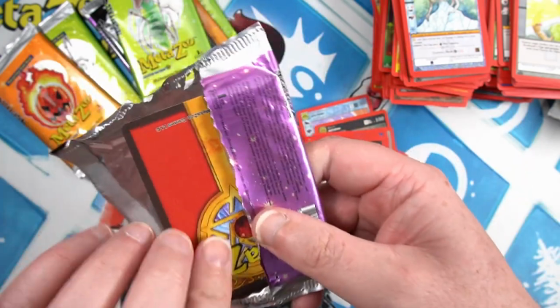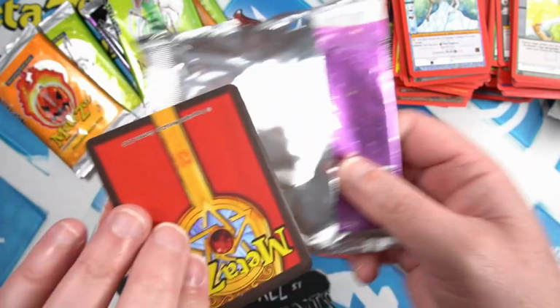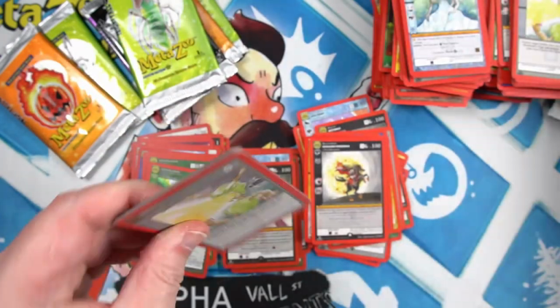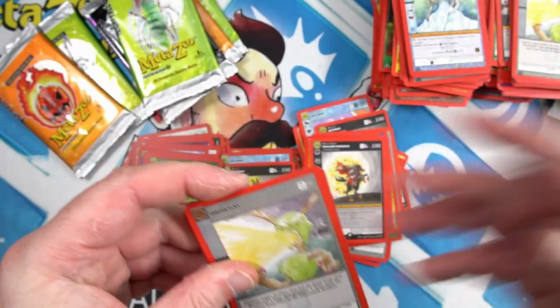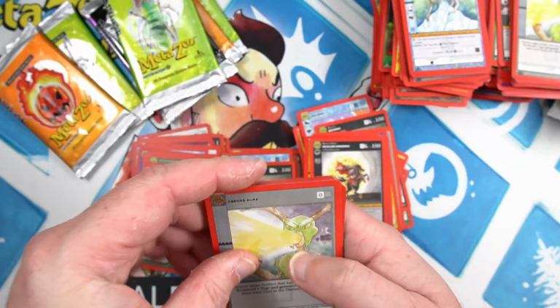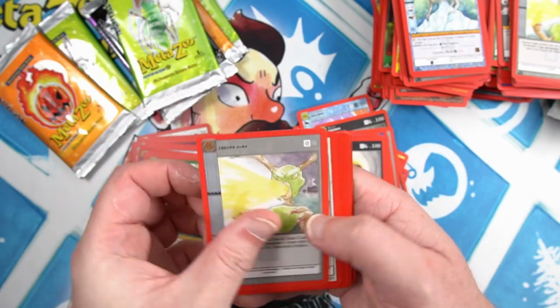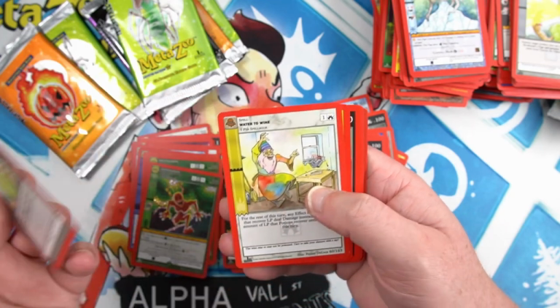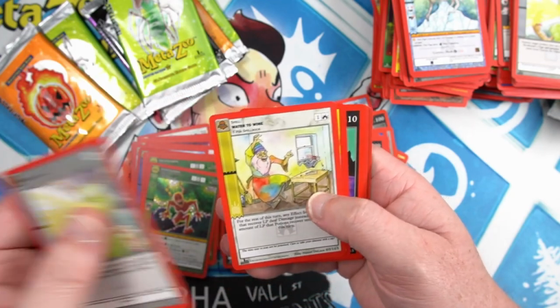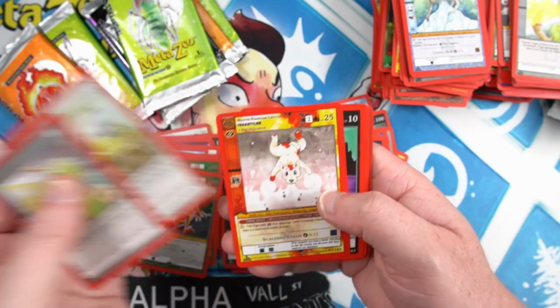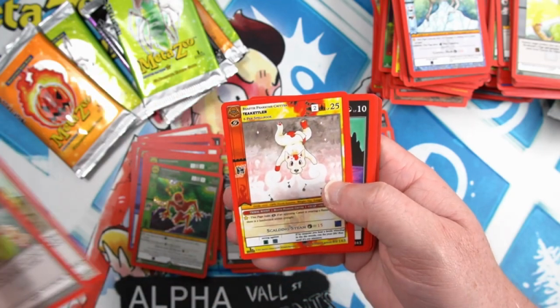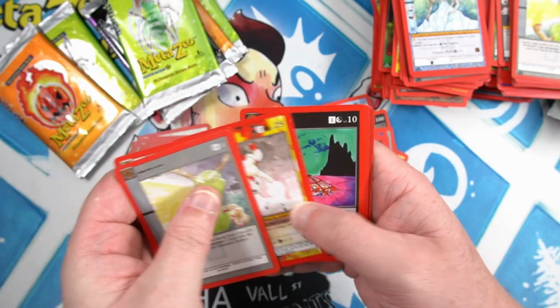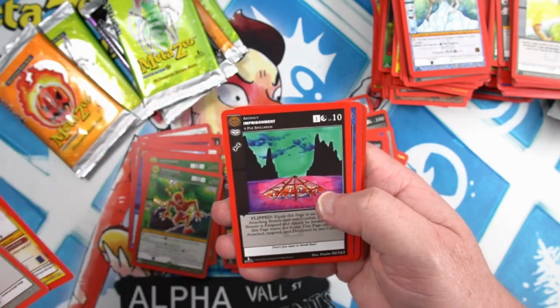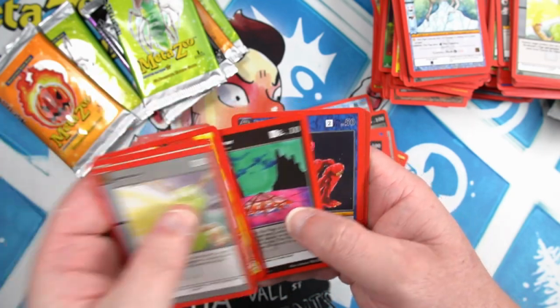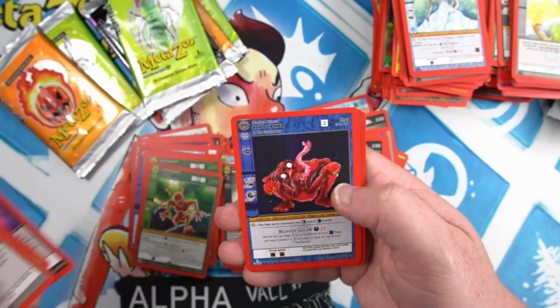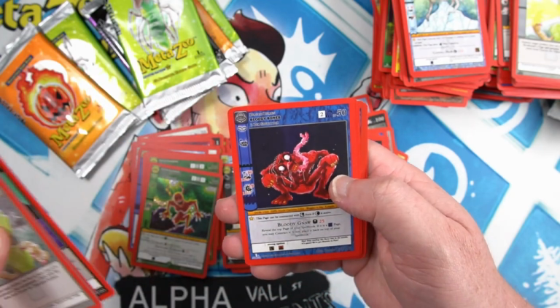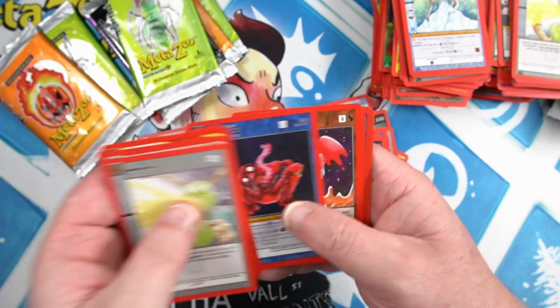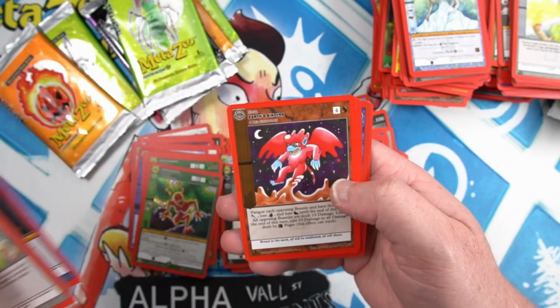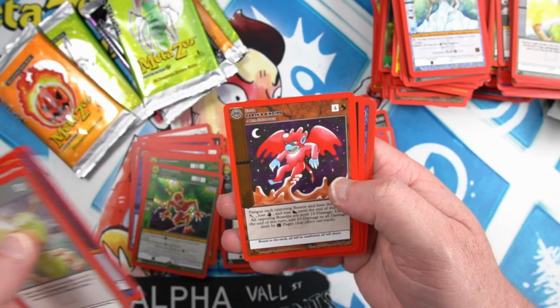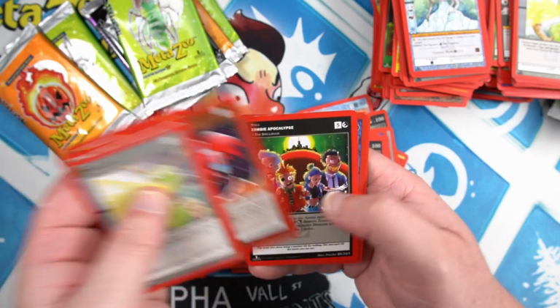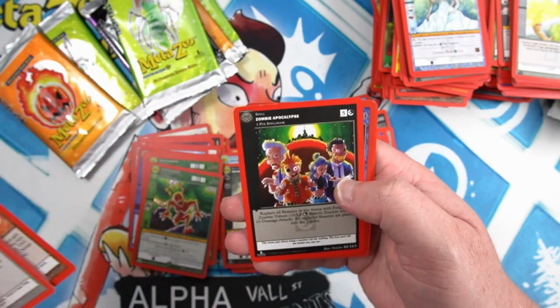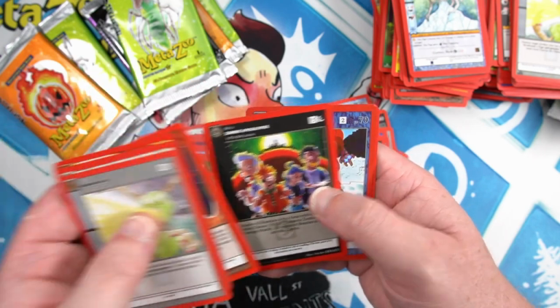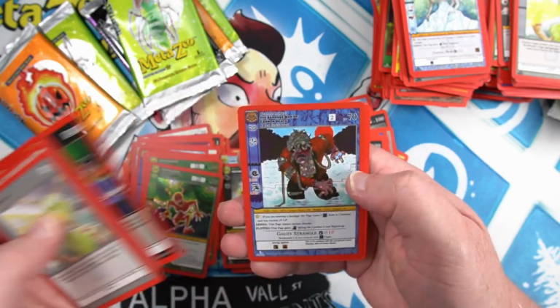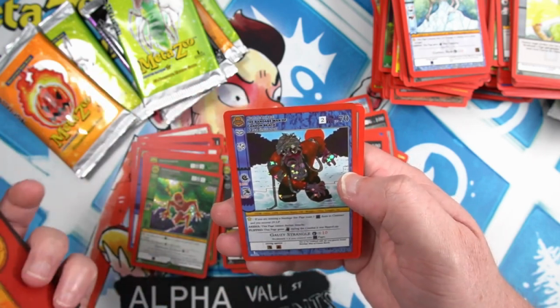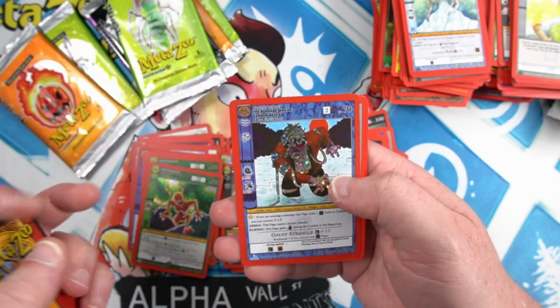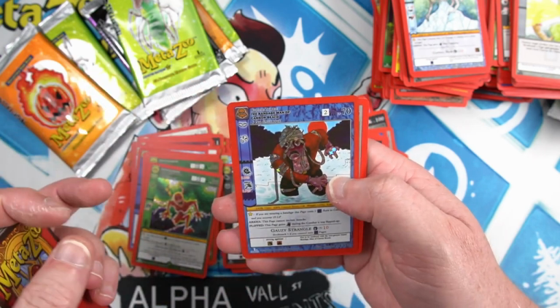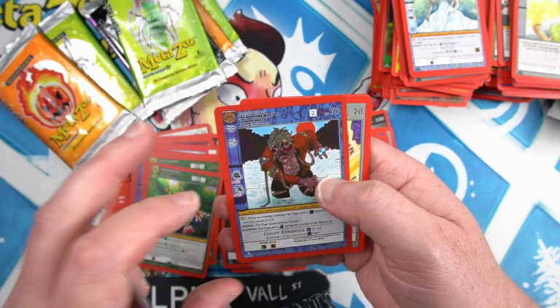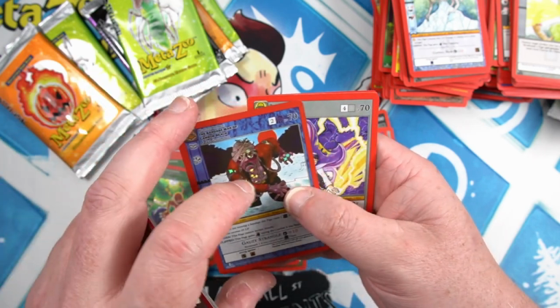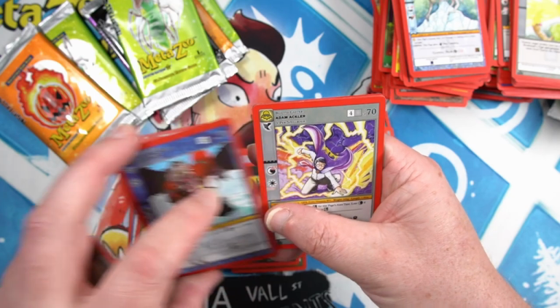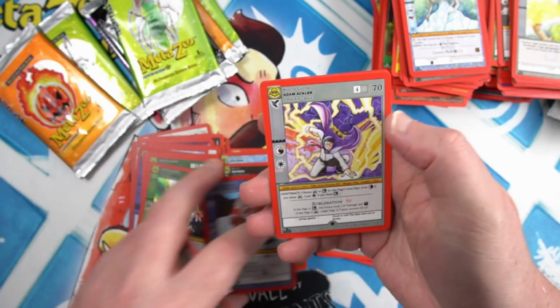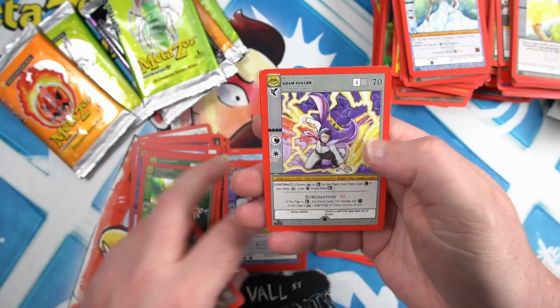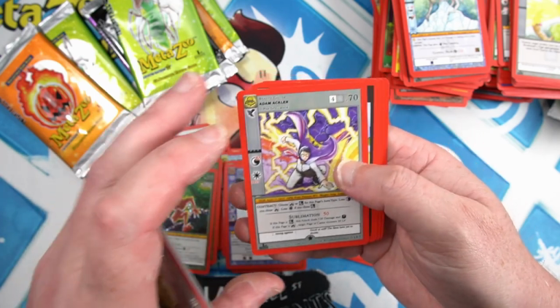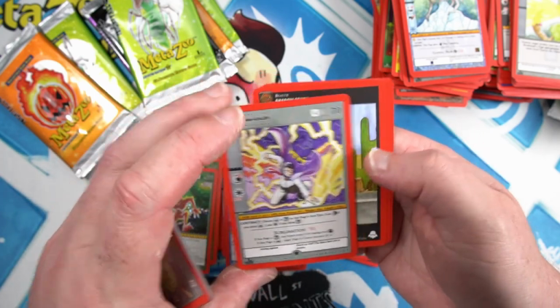Upside down cards. Aura, Water to Wine, Imprisonment, Bloody Bones, Zombie Apocalypse, and a reverse Bandaged Man, non-foil Atom Aqua.